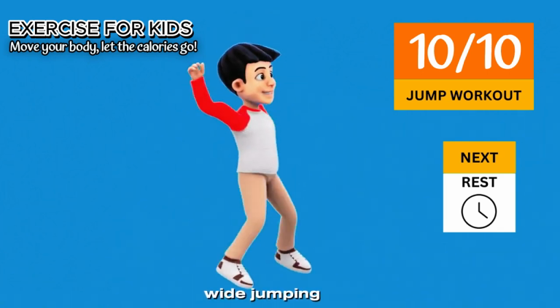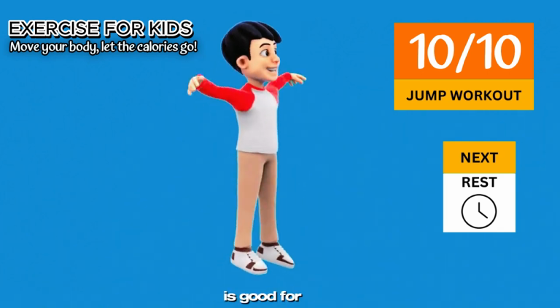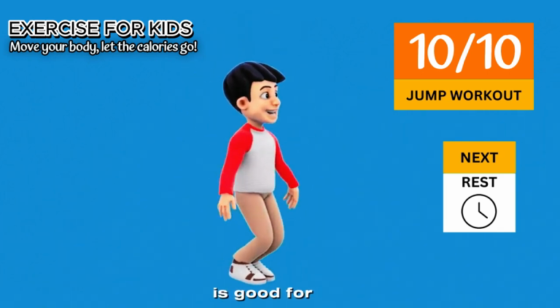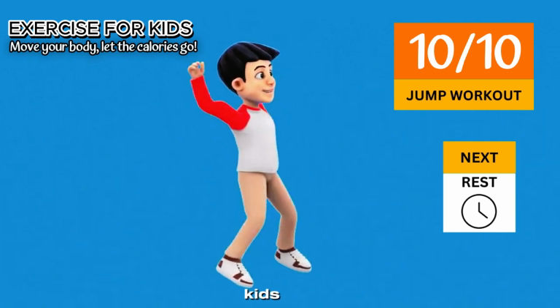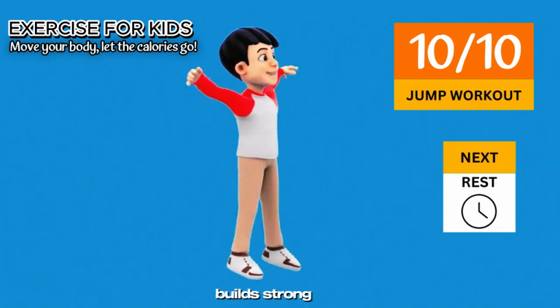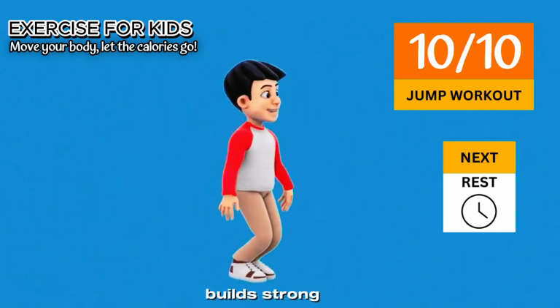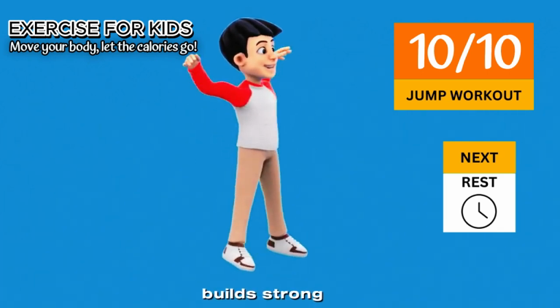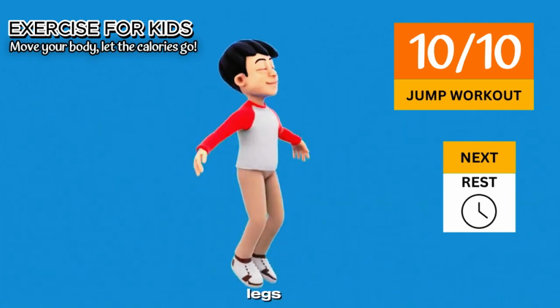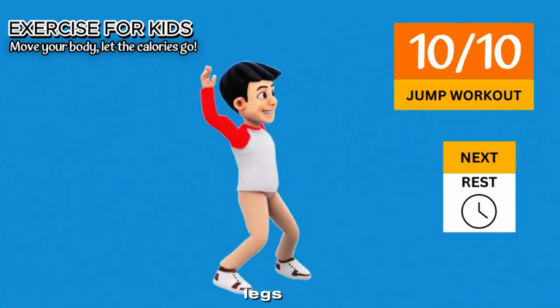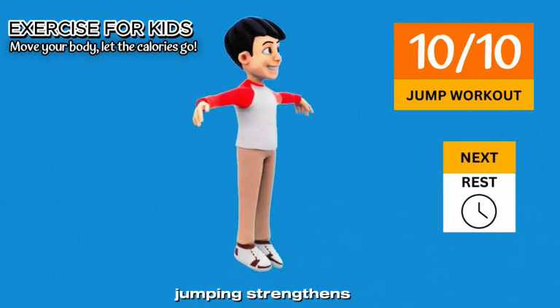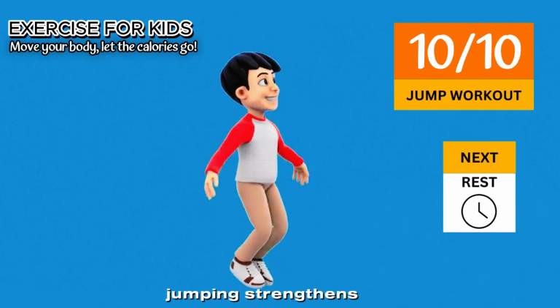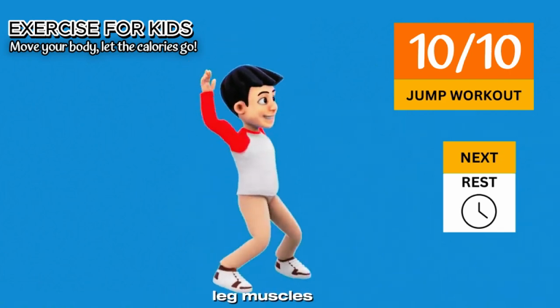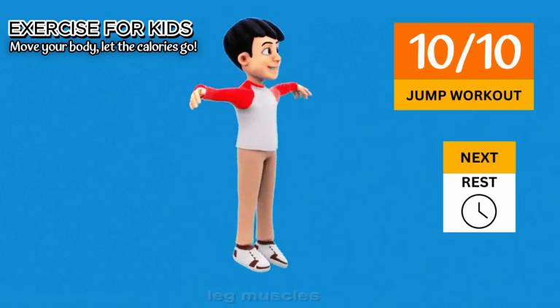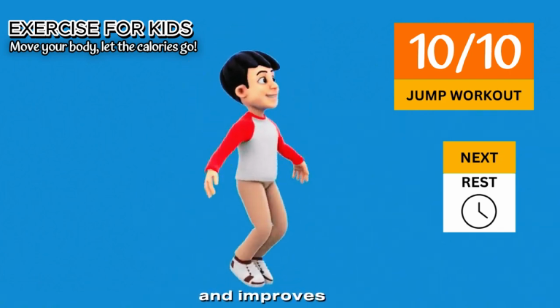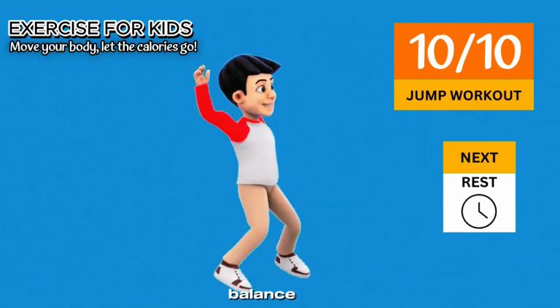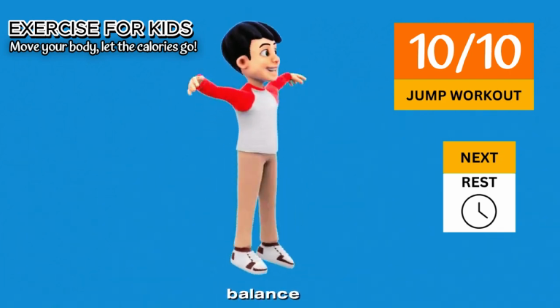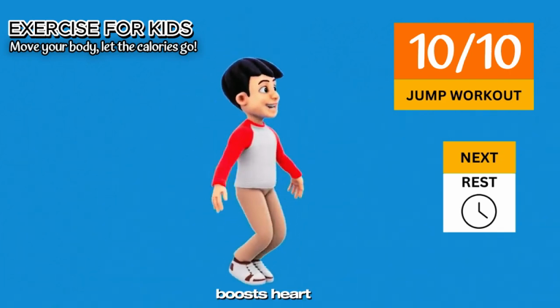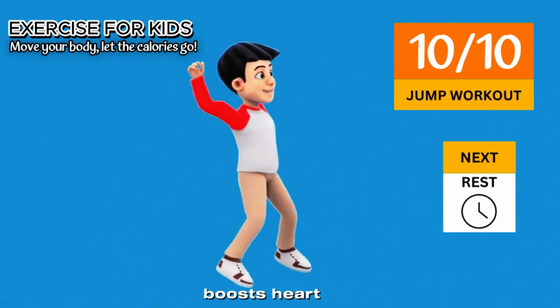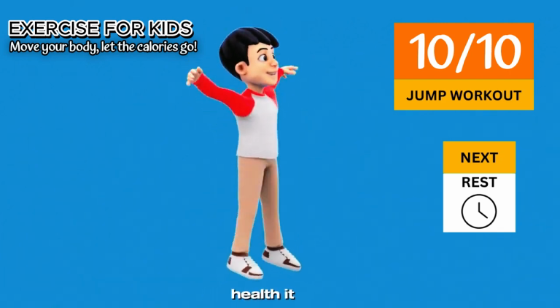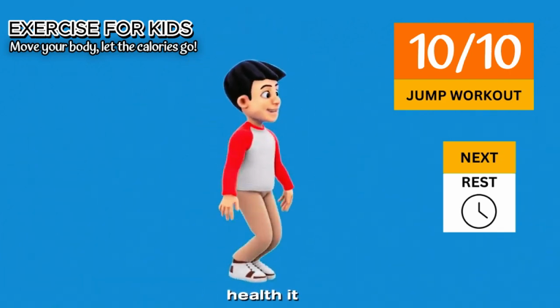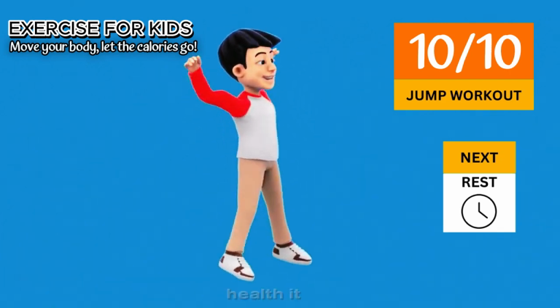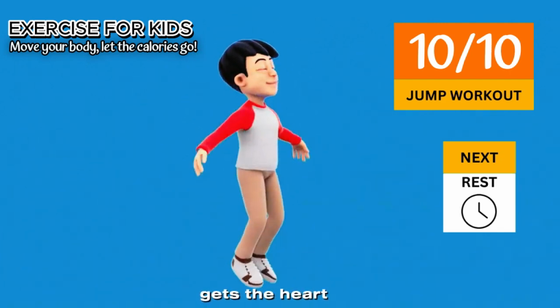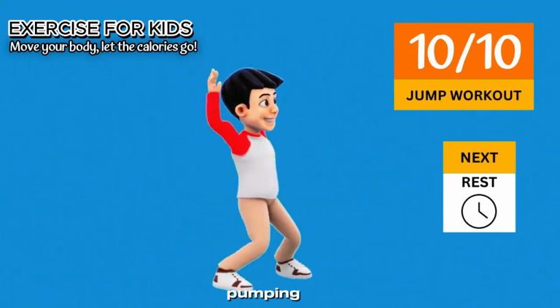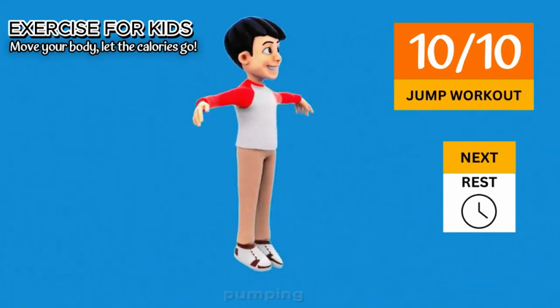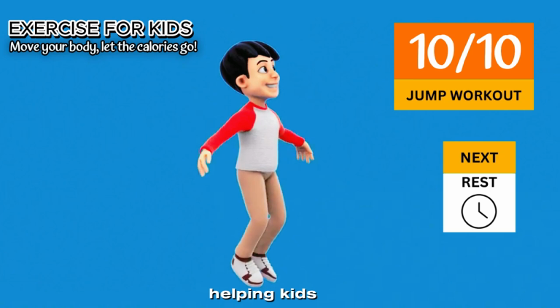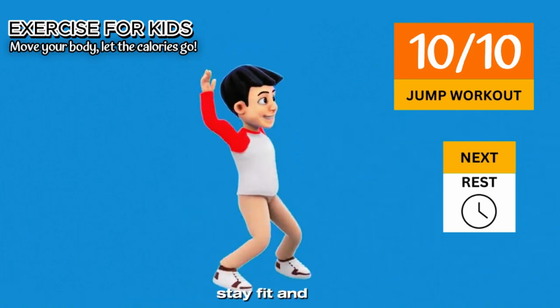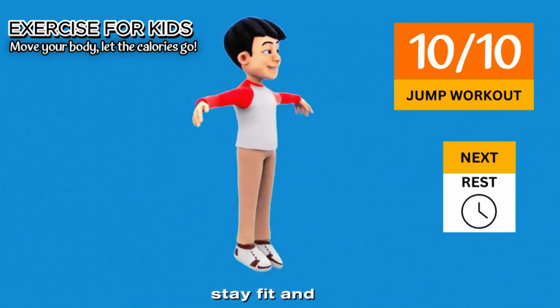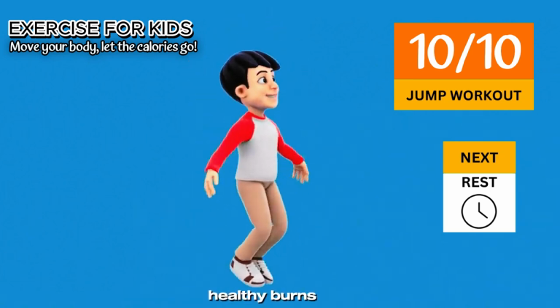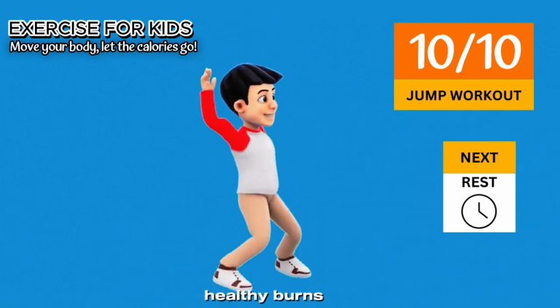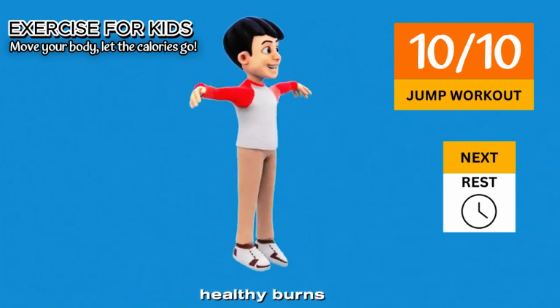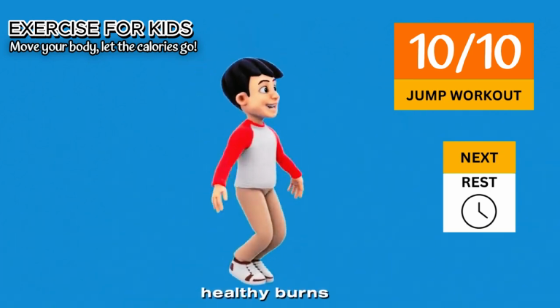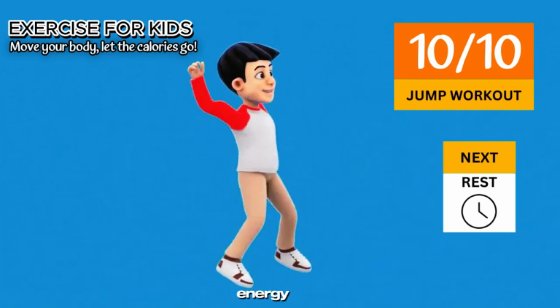Wide jumping is good for kids. It builds strong legs — jumping strengthens leg muscles and improves balance. It boosts heart health, gets the heart pumping, helping kids stay fit and healthy. It also burns energy and is a great way to burn calories and improve stamina.